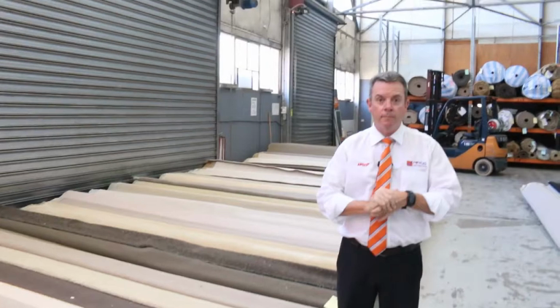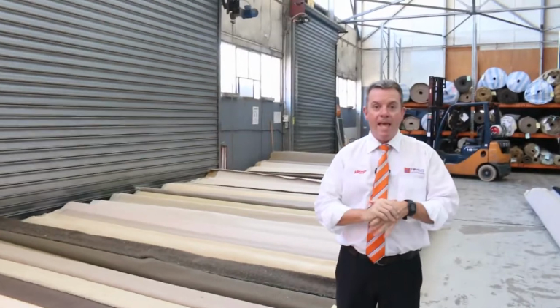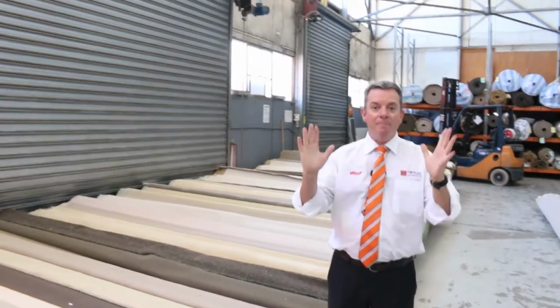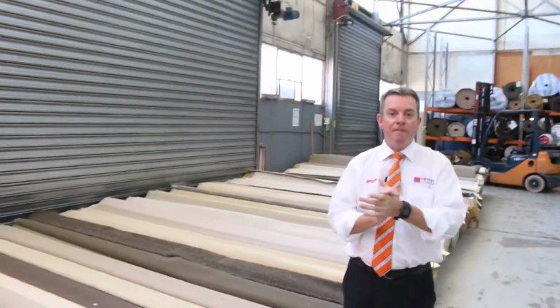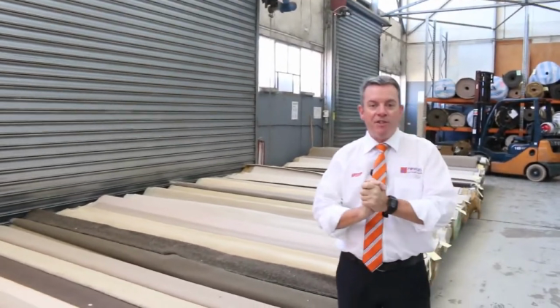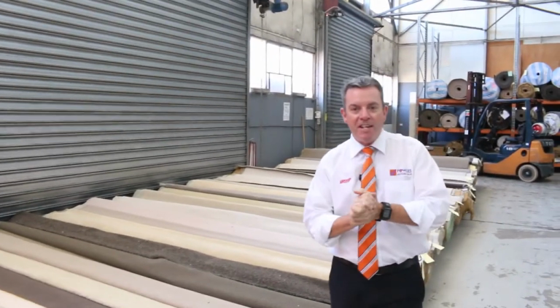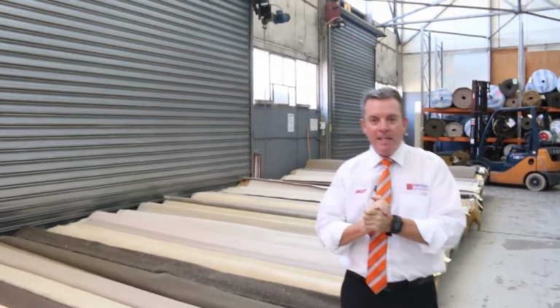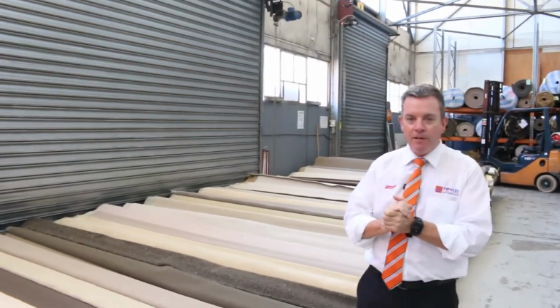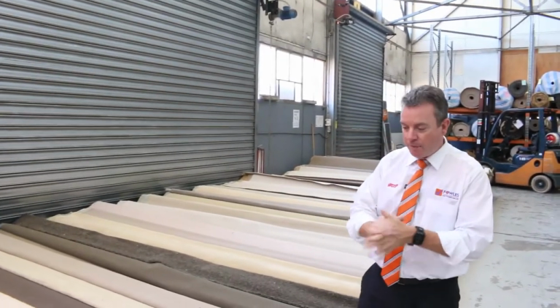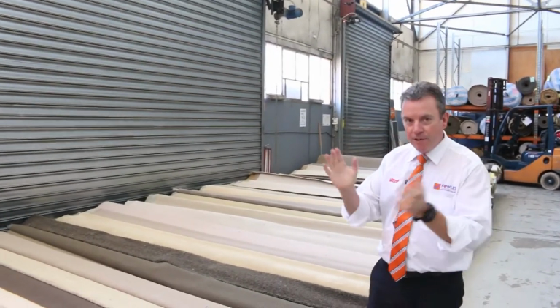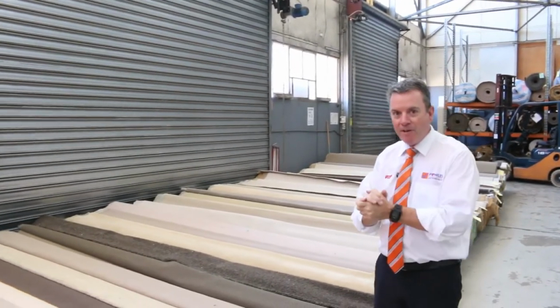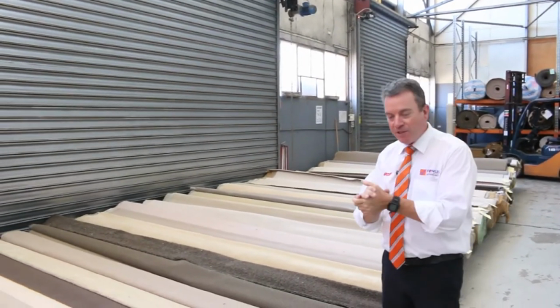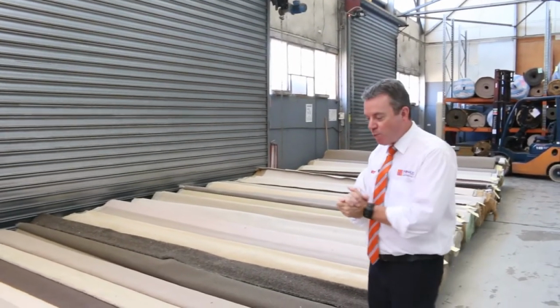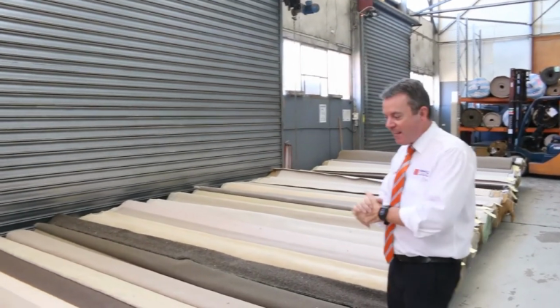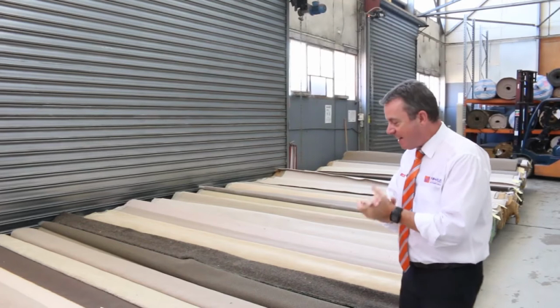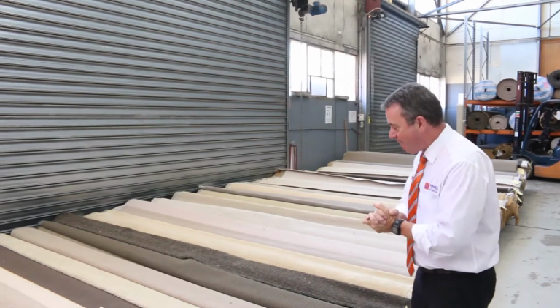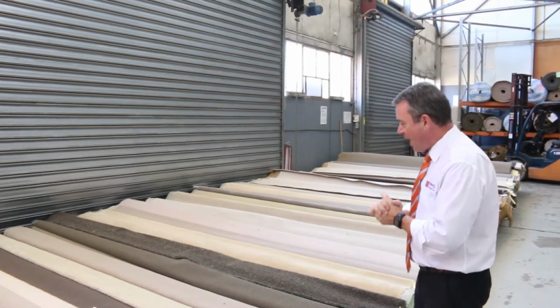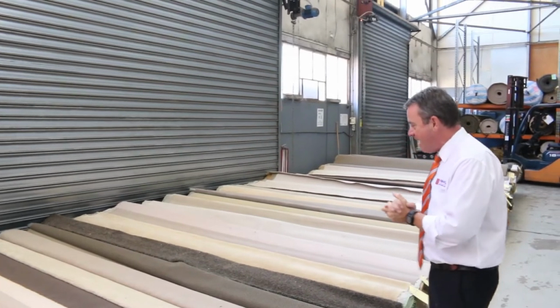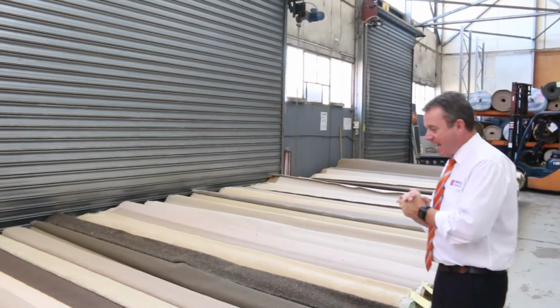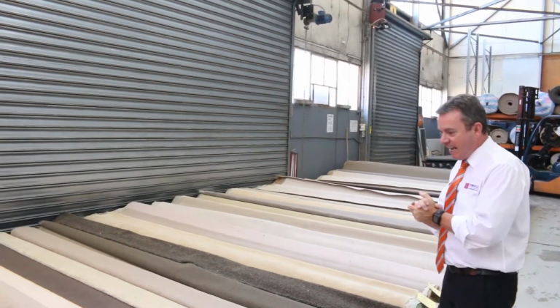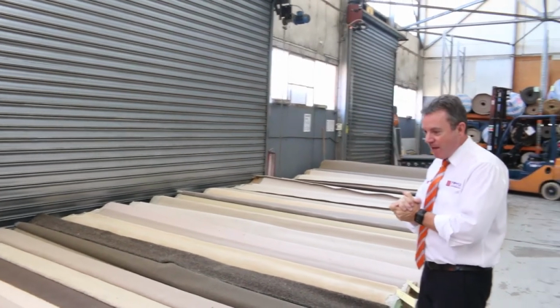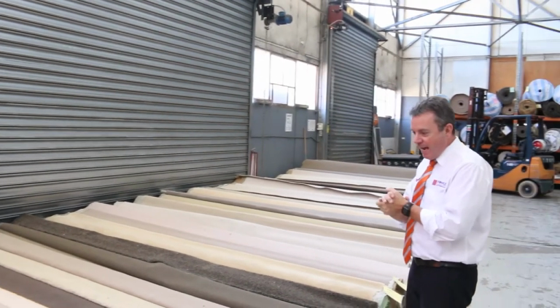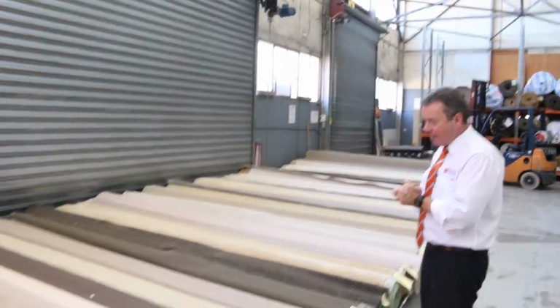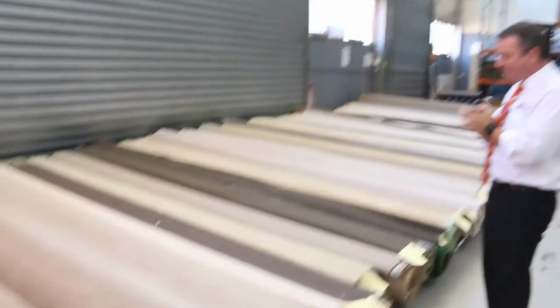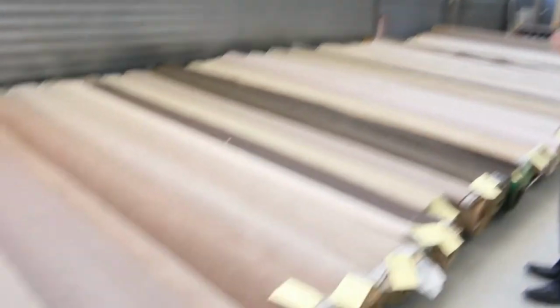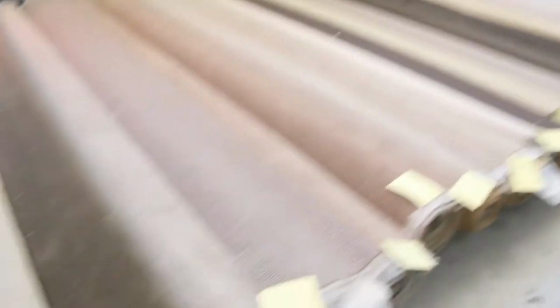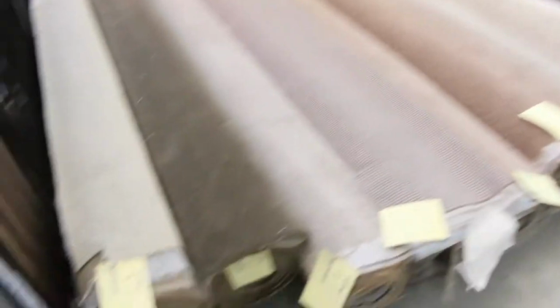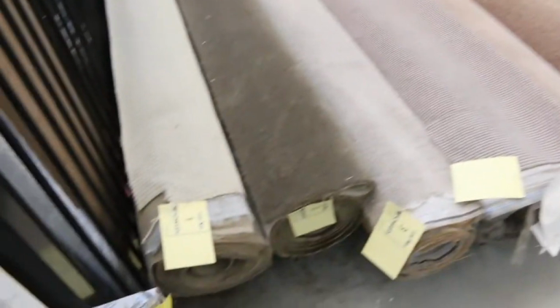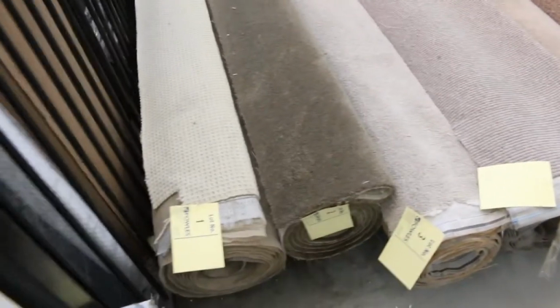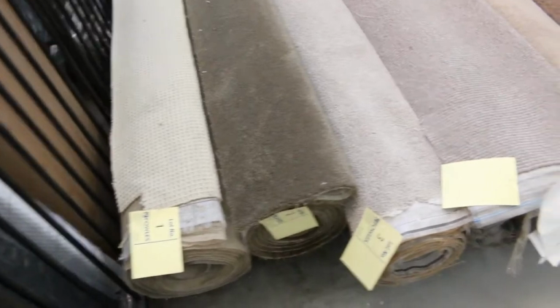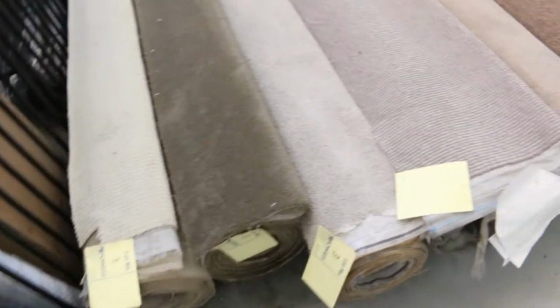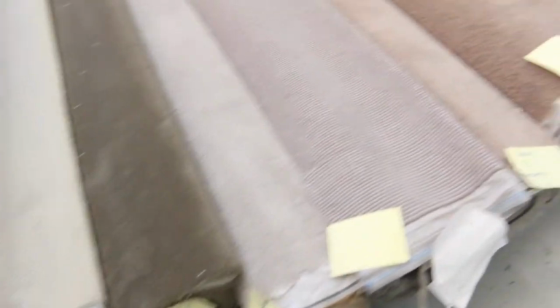G'day, I'm John from Fowles Auction and Sales. I'm here to preview tomorrow's auction — that's Wednesday the 18th of March at 10am. The massive auction is going to happen tomorrow and we've got some beautiful stock that's just come in.